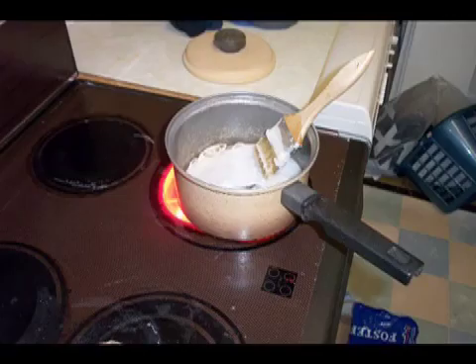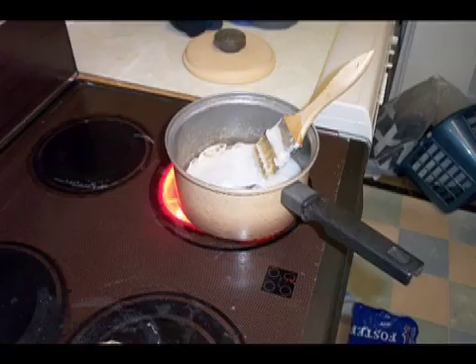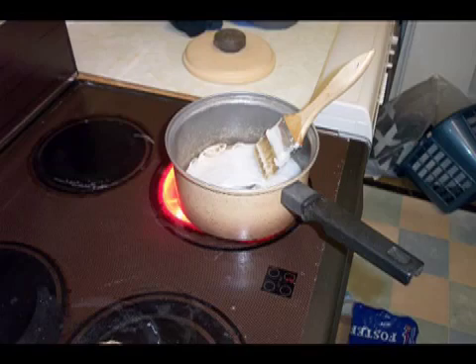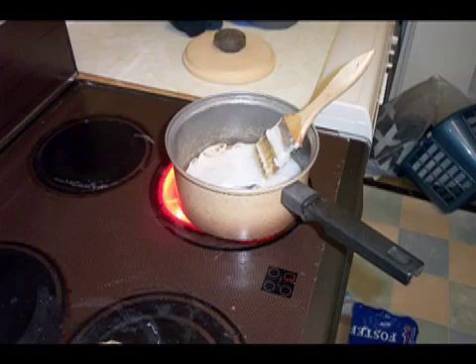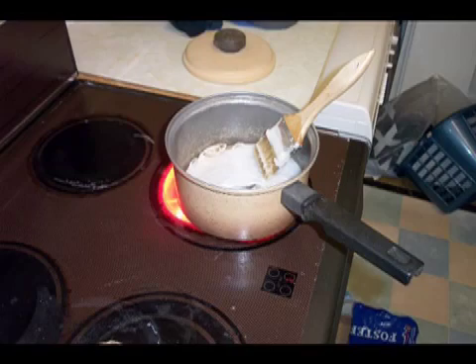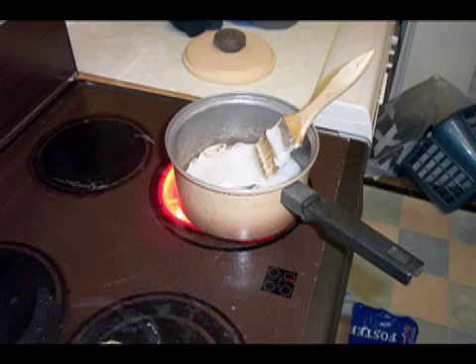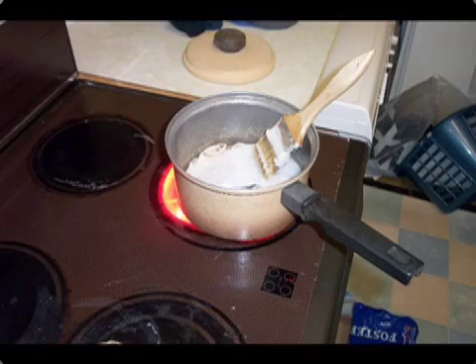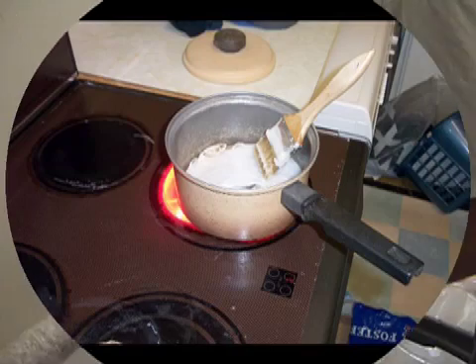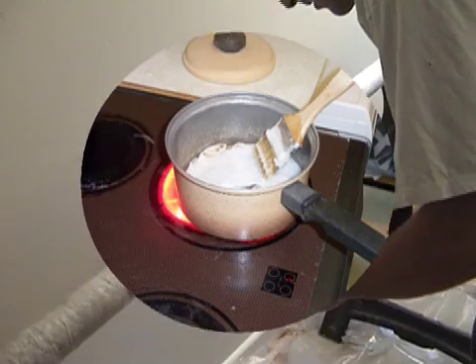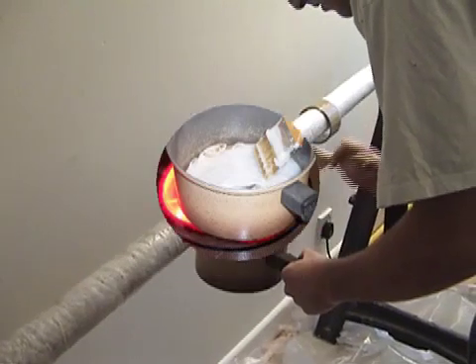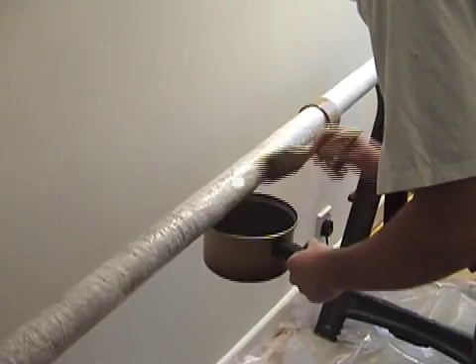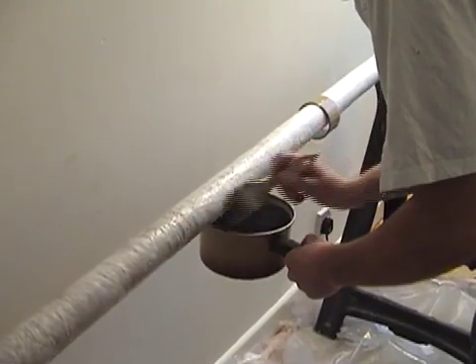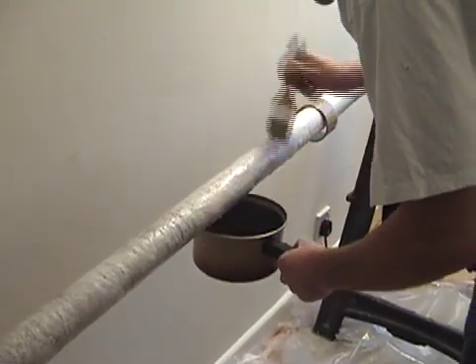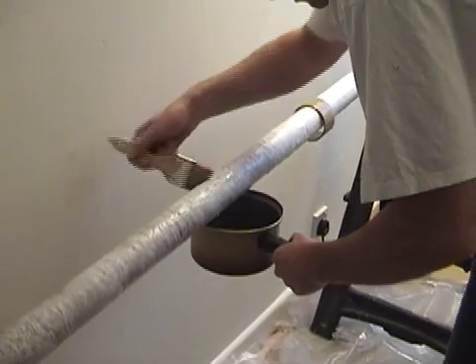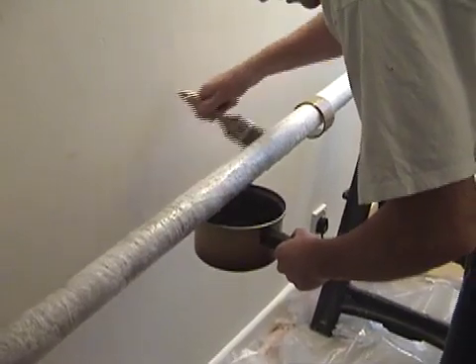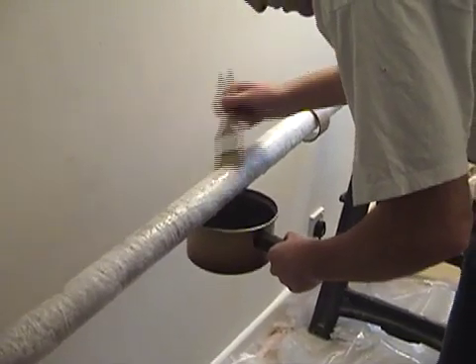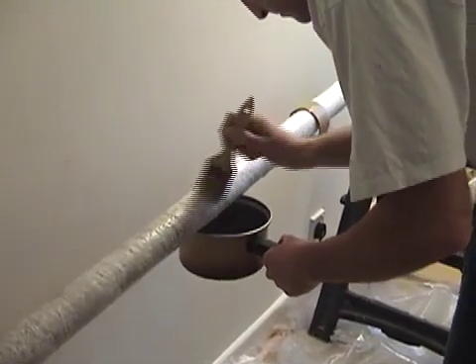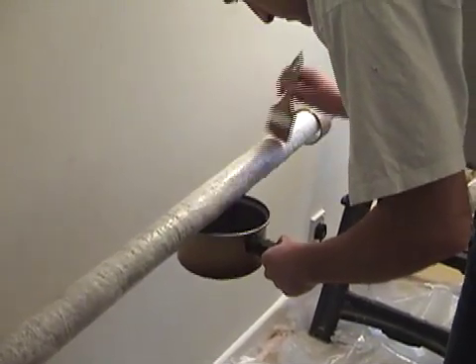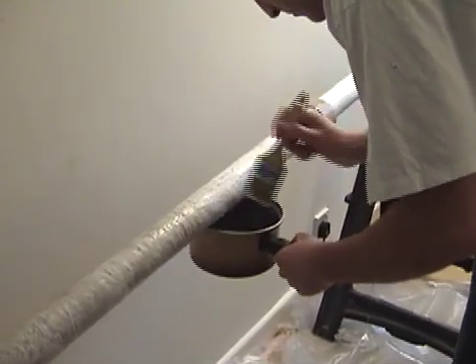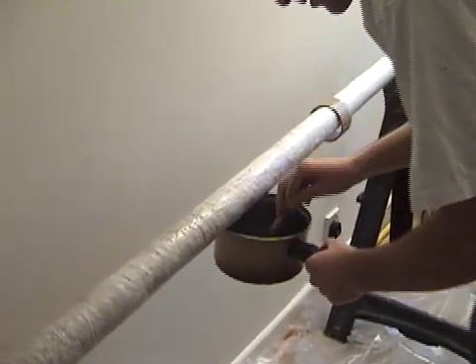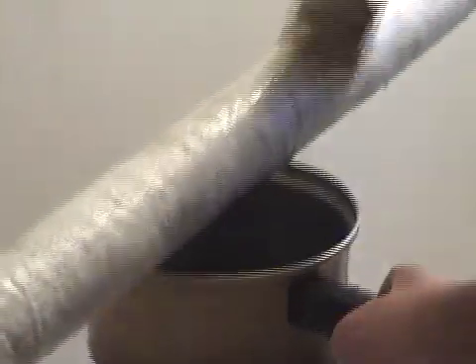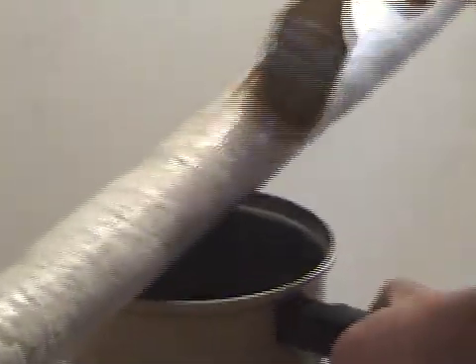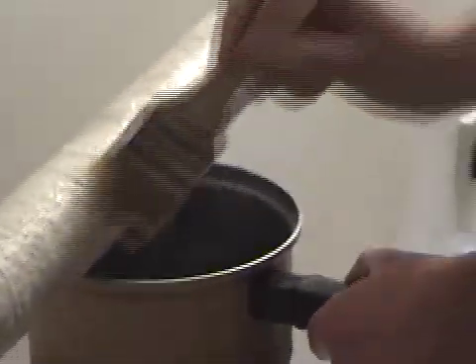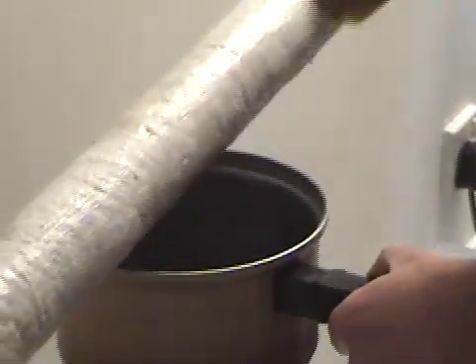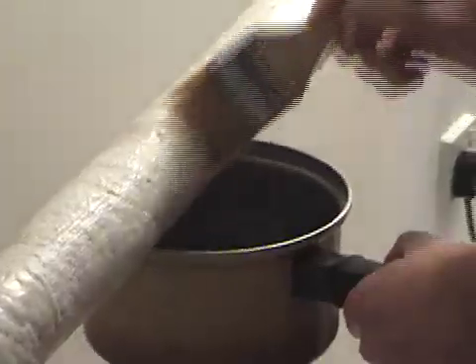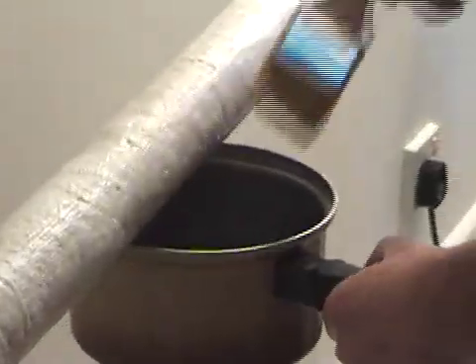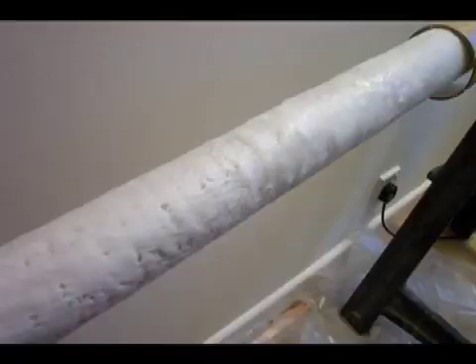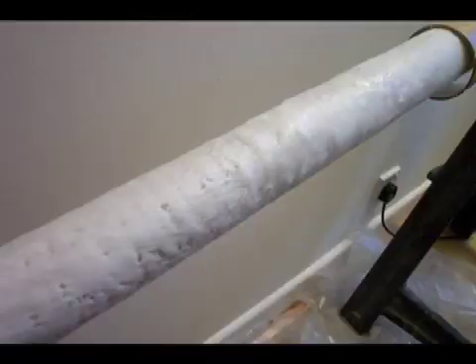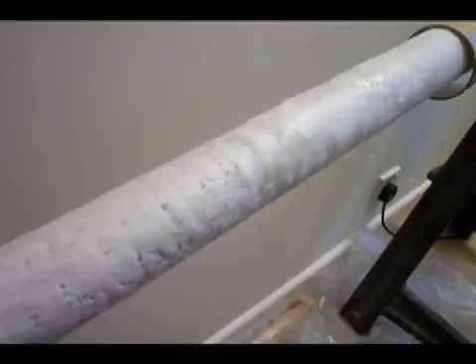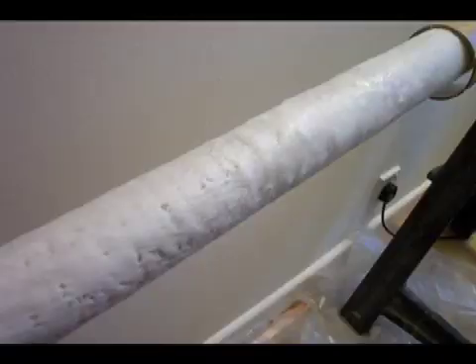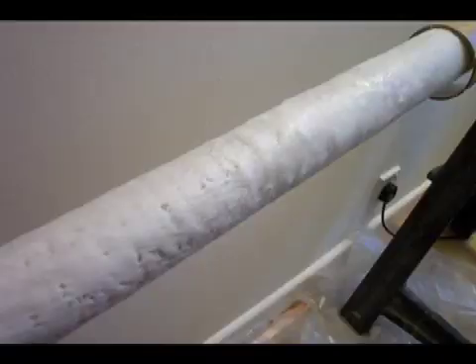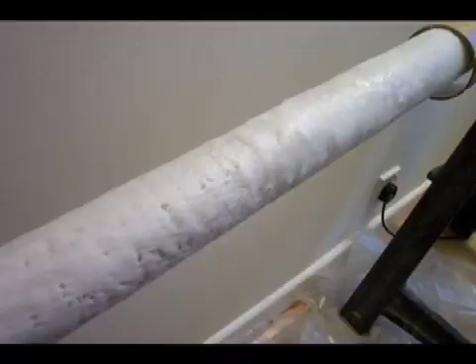Start by melting a lot of candles into a saucepan and then liberally painting it onto the mandrel, as you can see here. When I say liberally, it needs to be very thick — at least a couple of mil, two, three, four mil if possible.